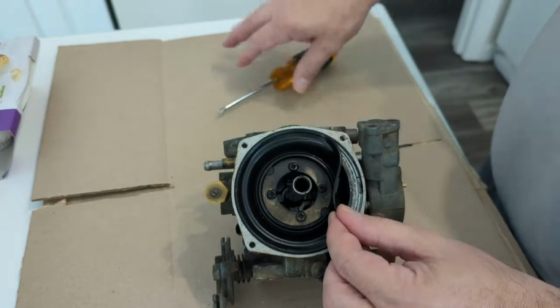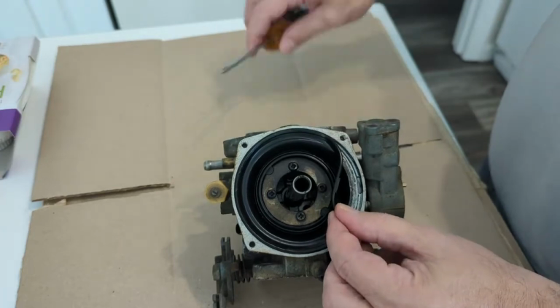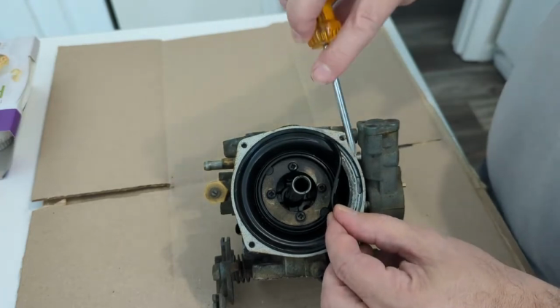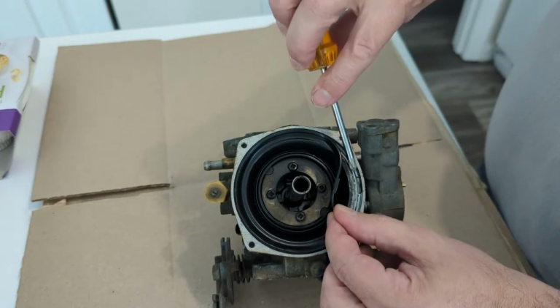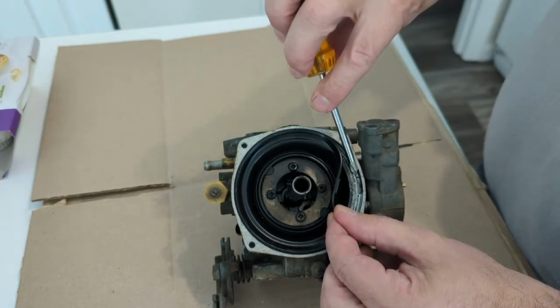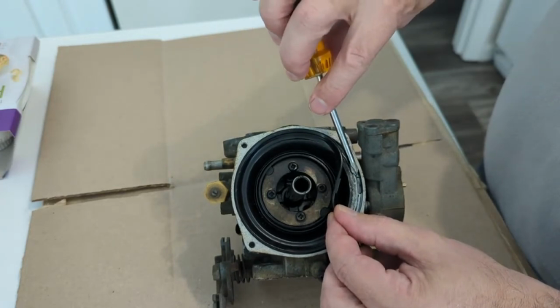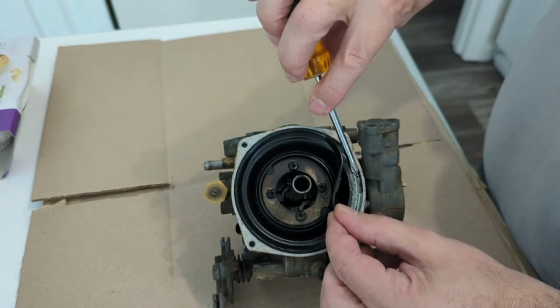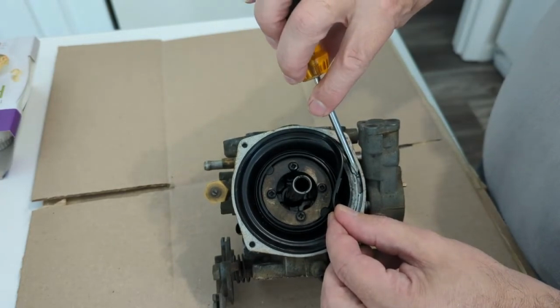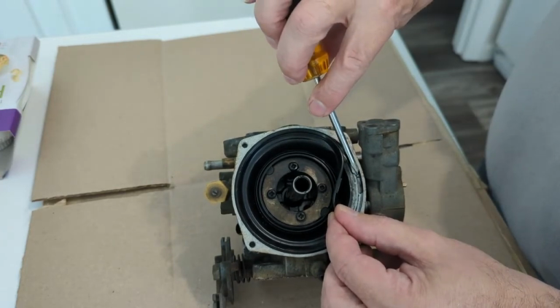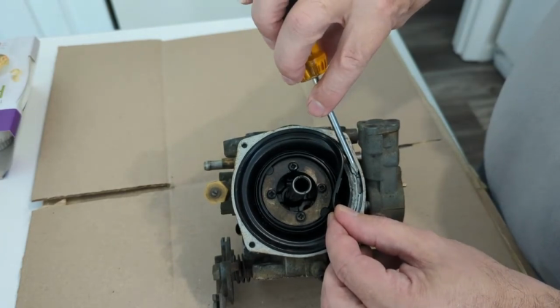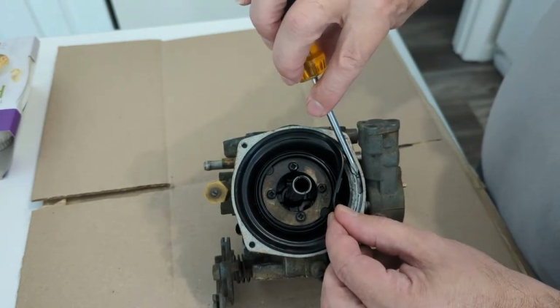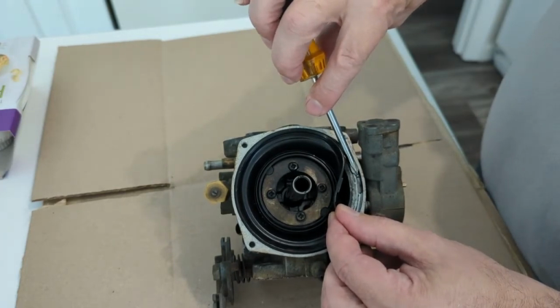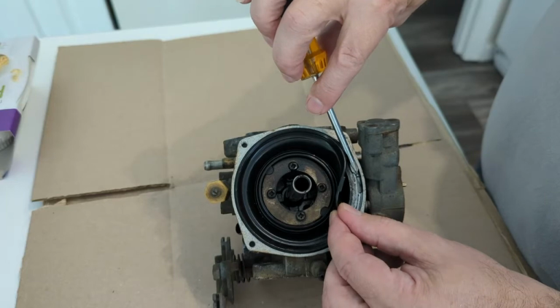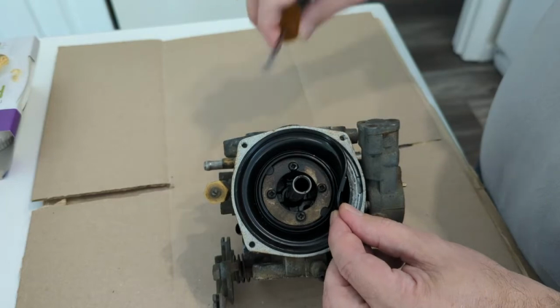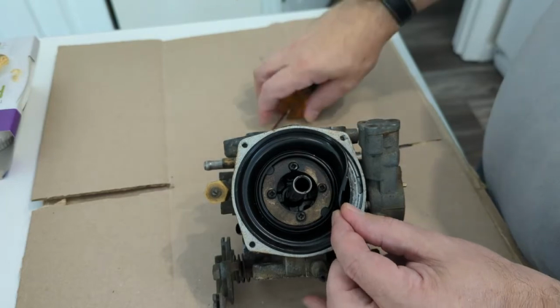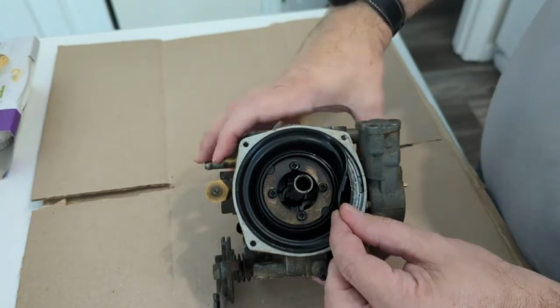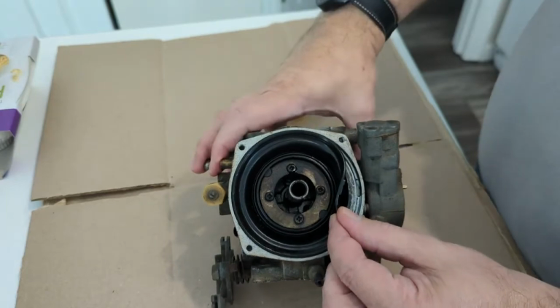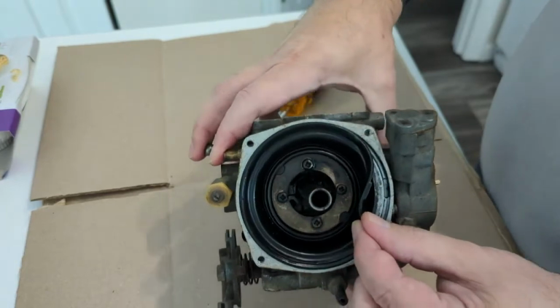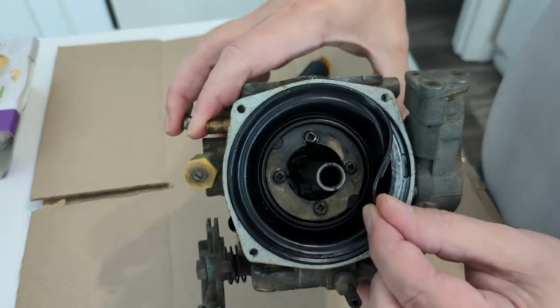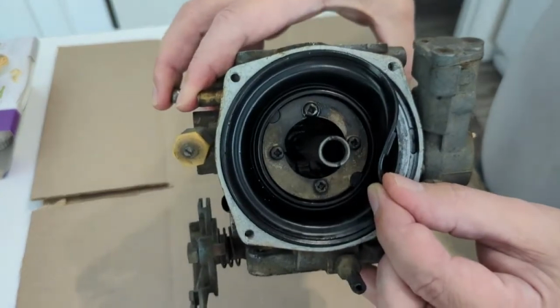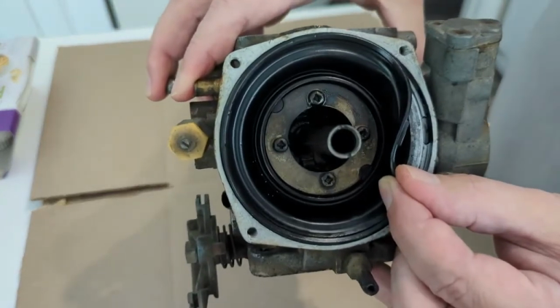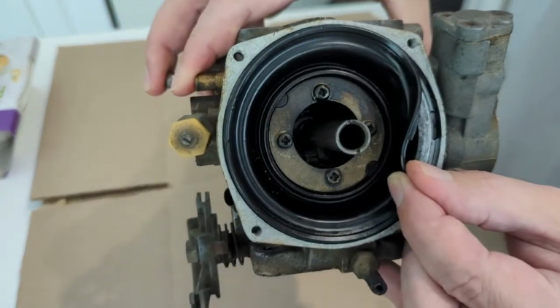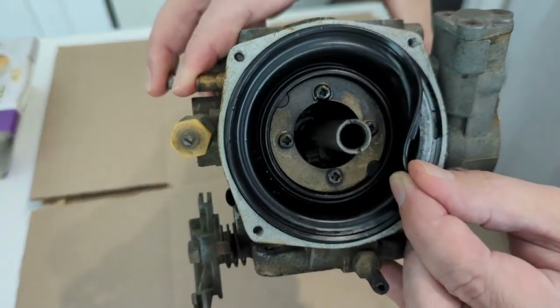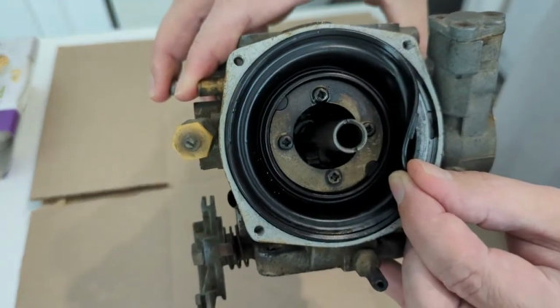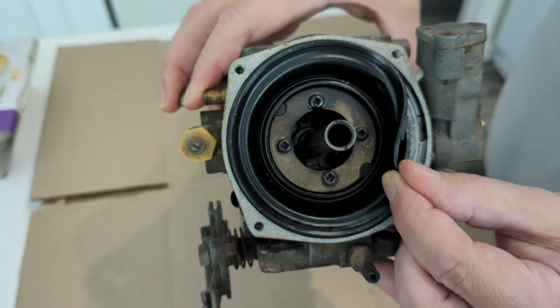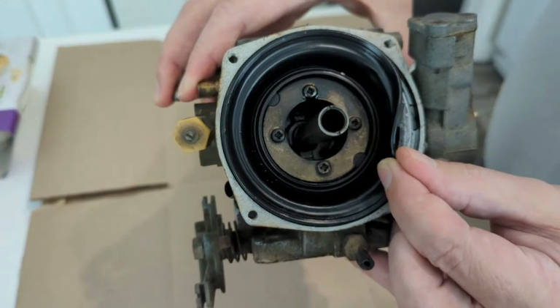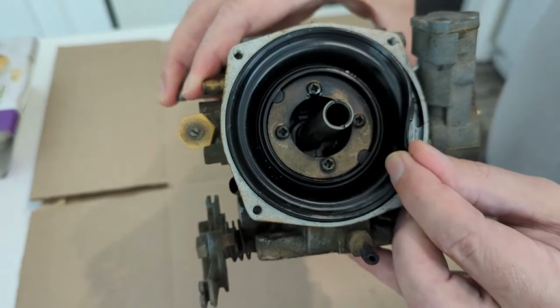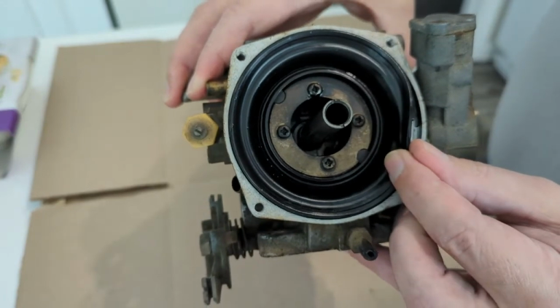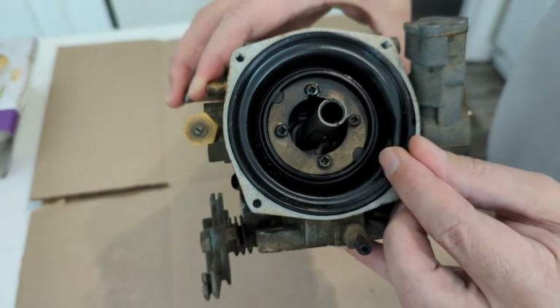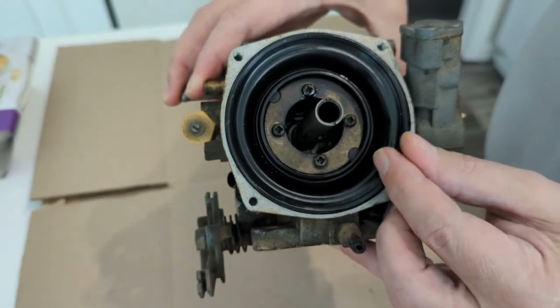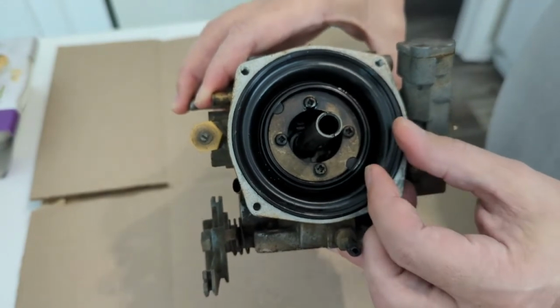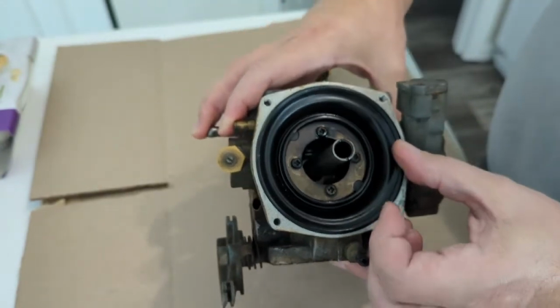Hopefully you can see there's a little indentation in the body of the carburettor that that tab sits in. So that's one piece of orientation that you need to be aware of.